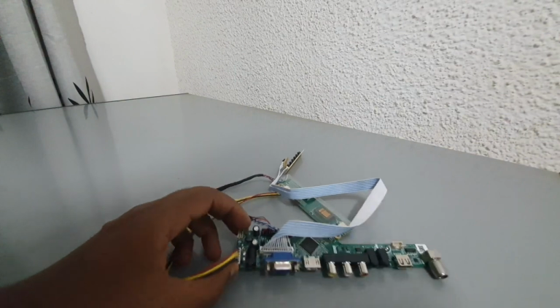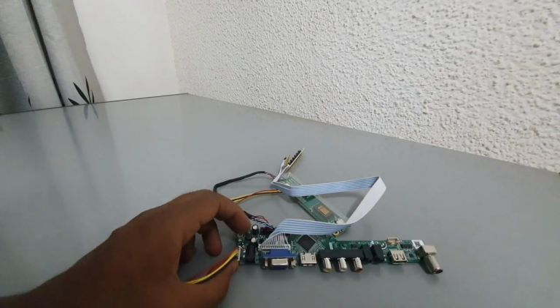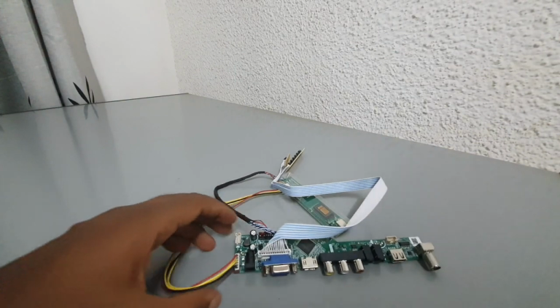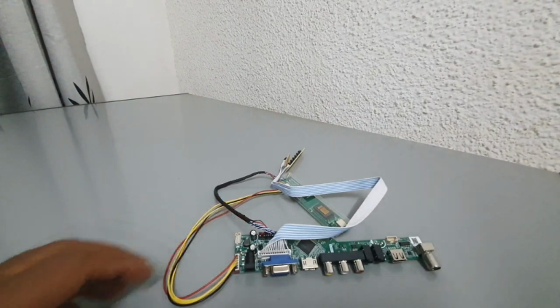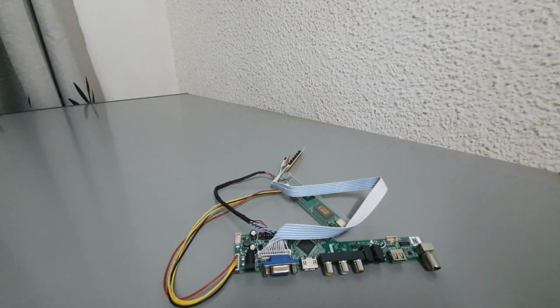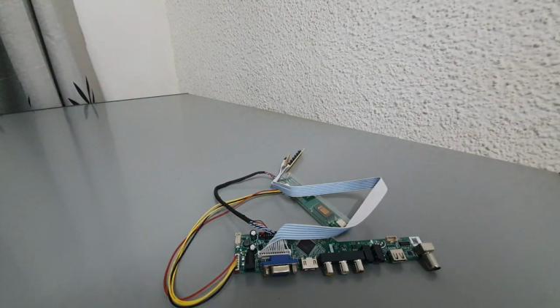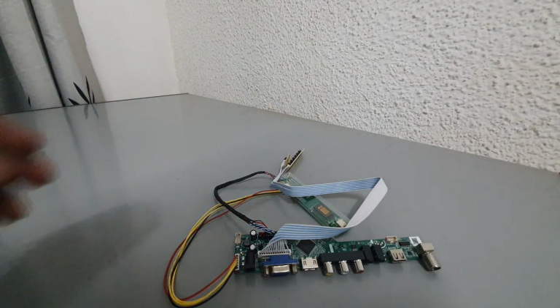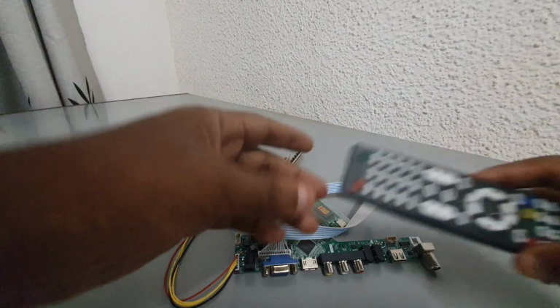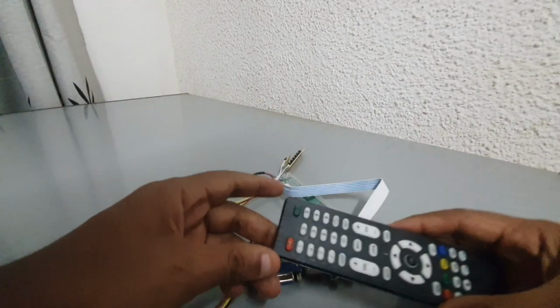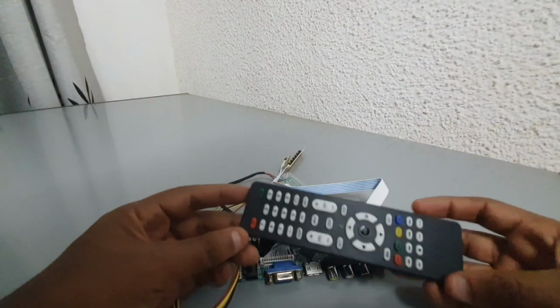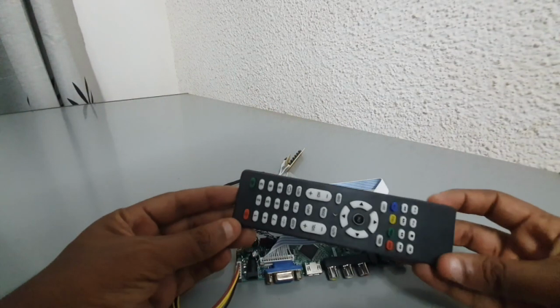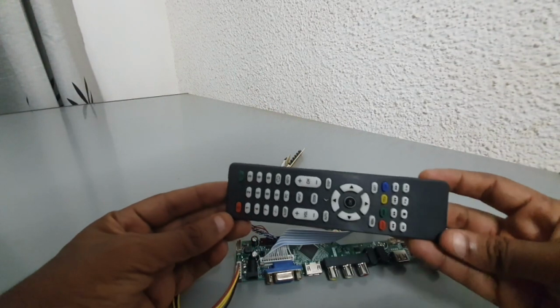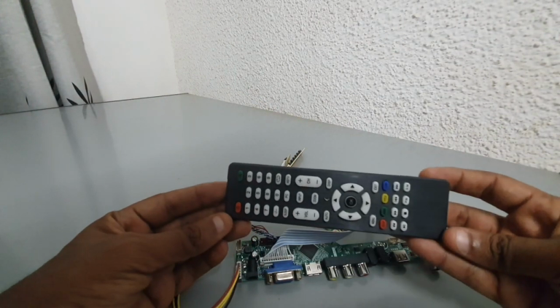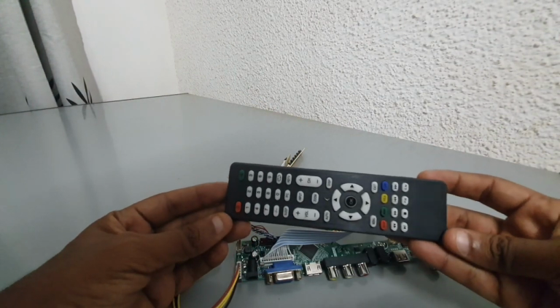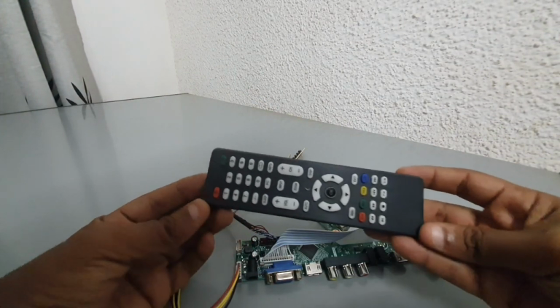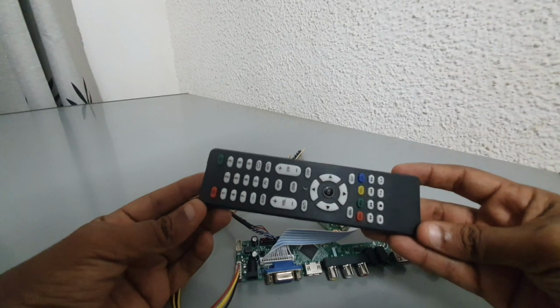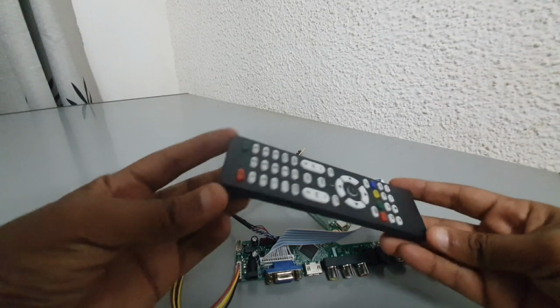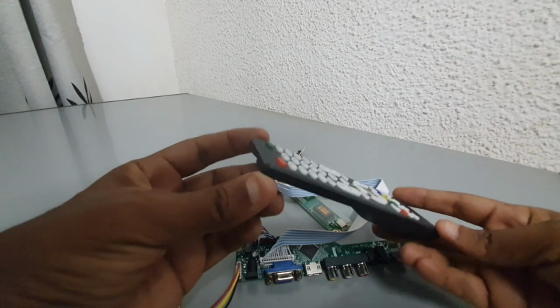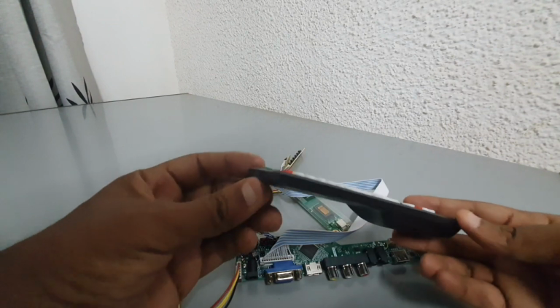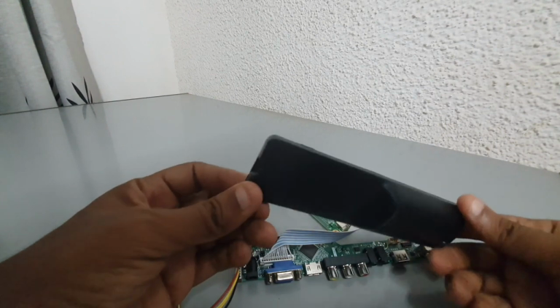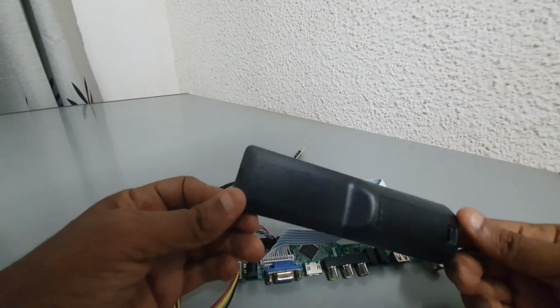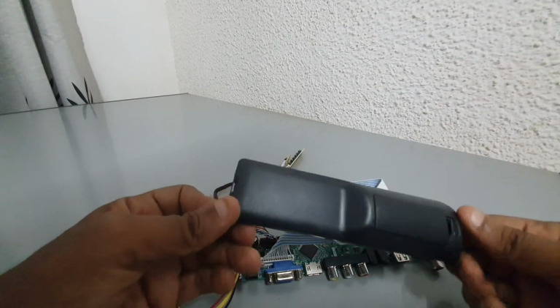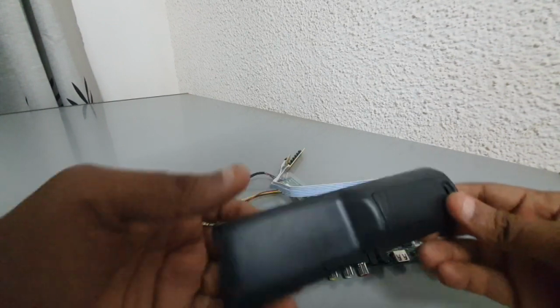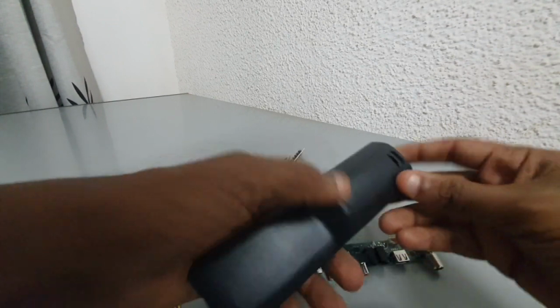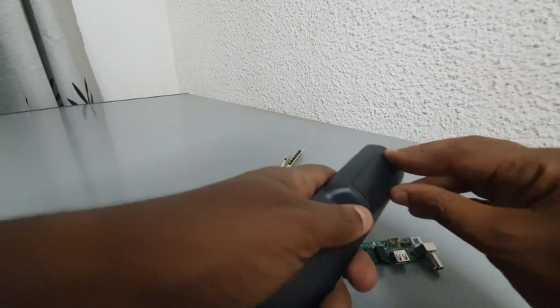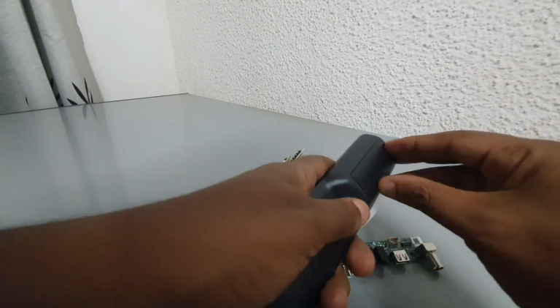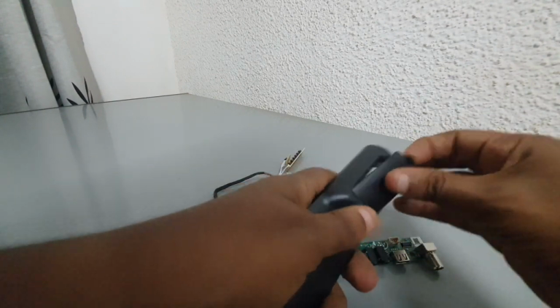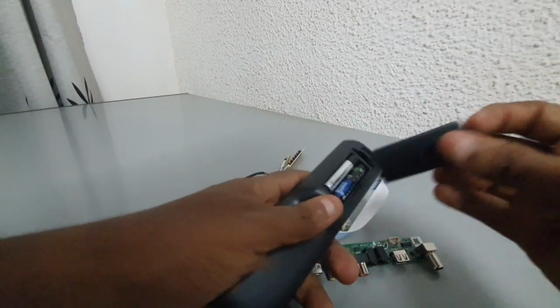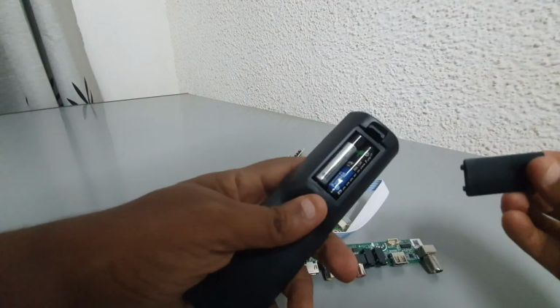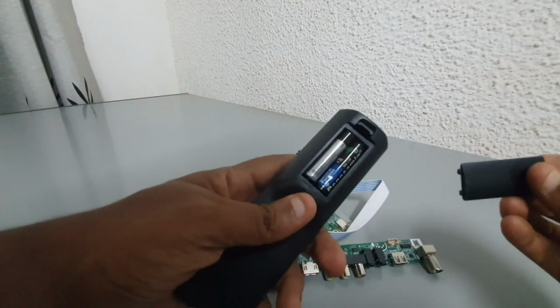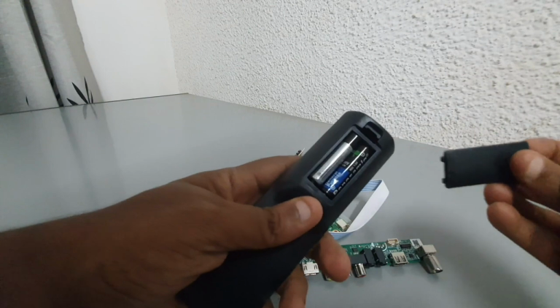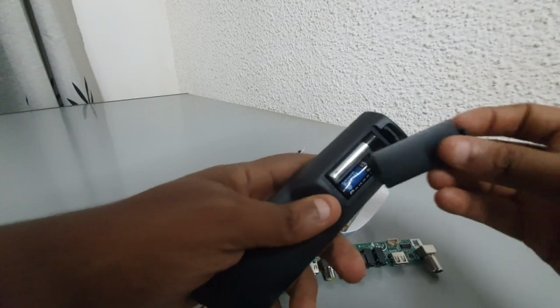These boards usually have HDMI, USB, AV and VGA ports and a remote control. Some of them can also process DVB digital TV signals, but you will need to check that before buying.